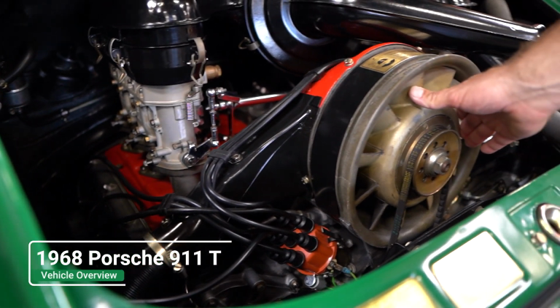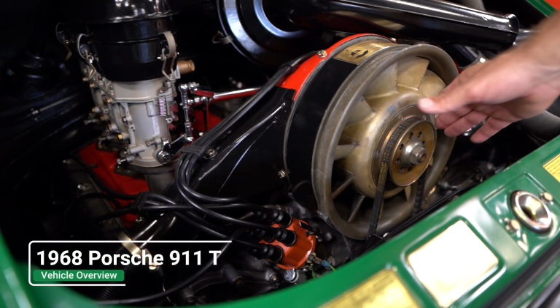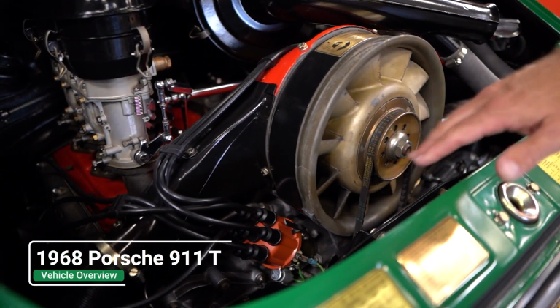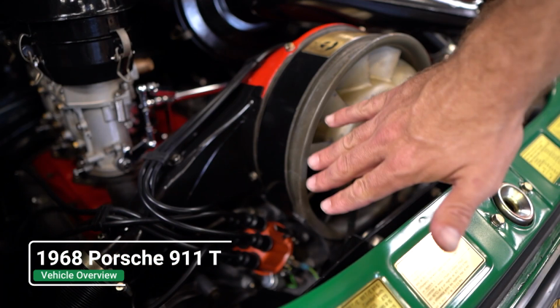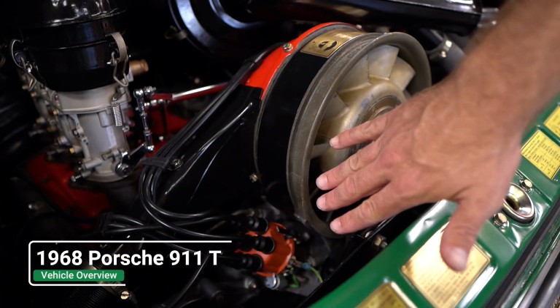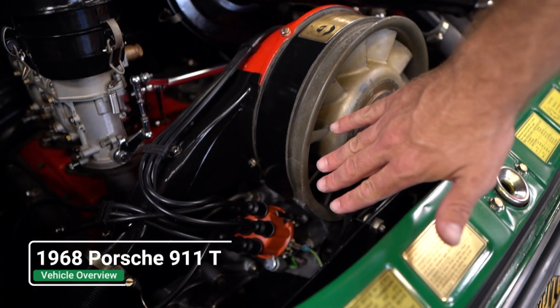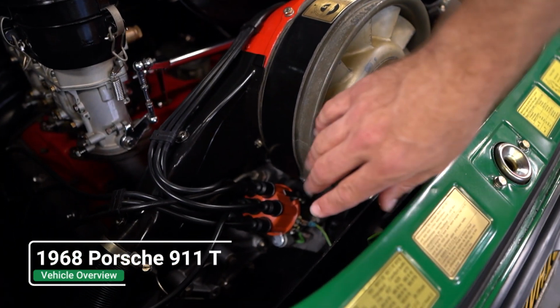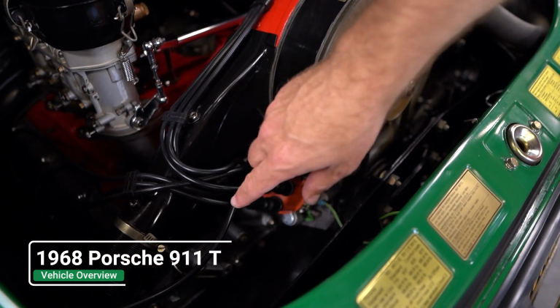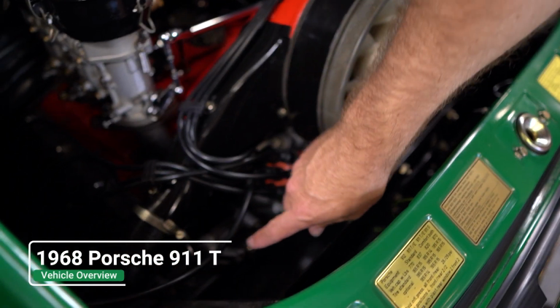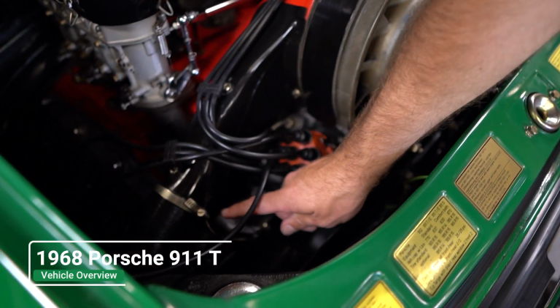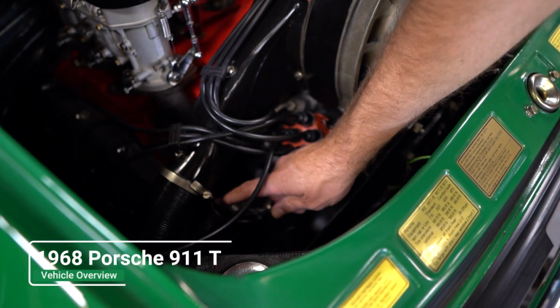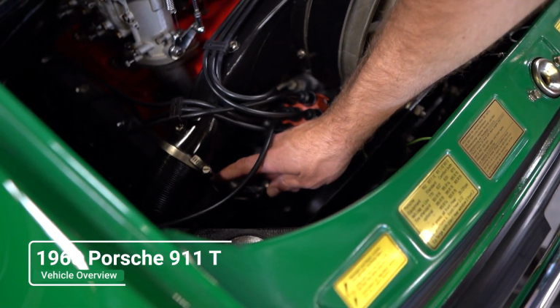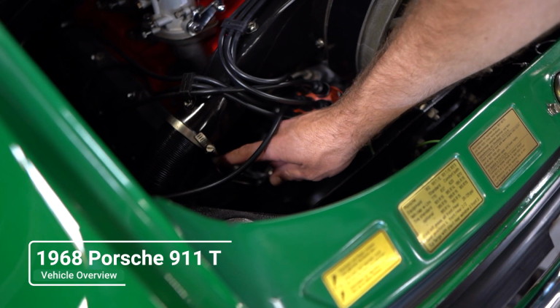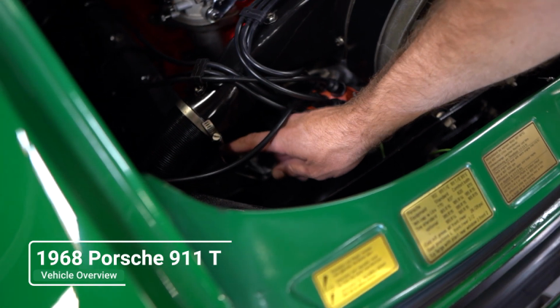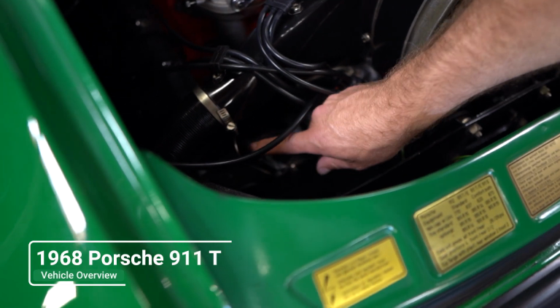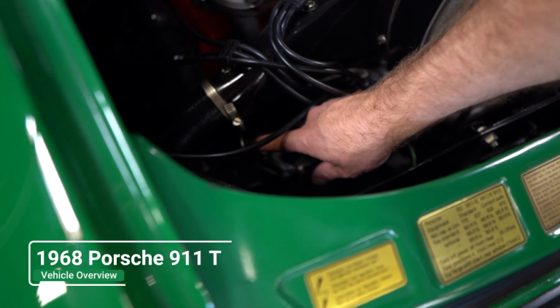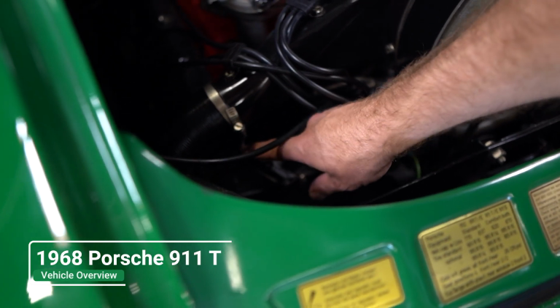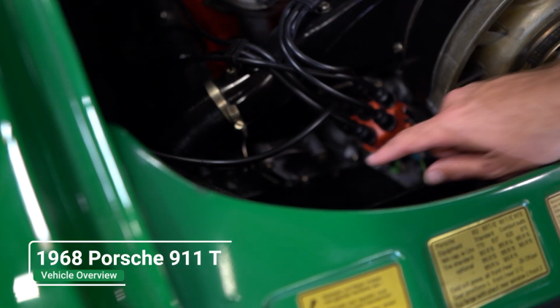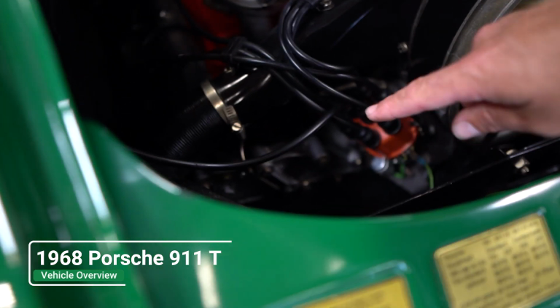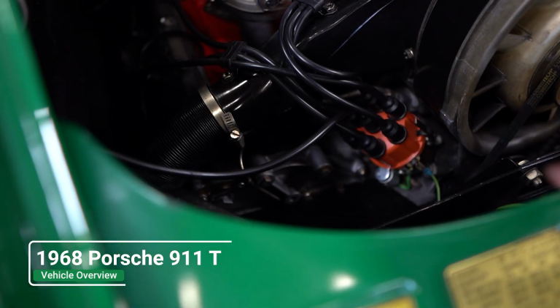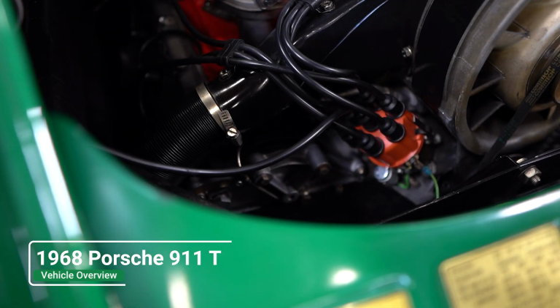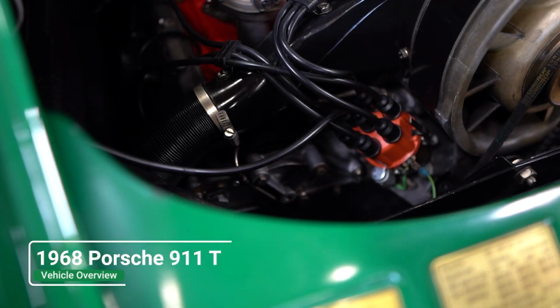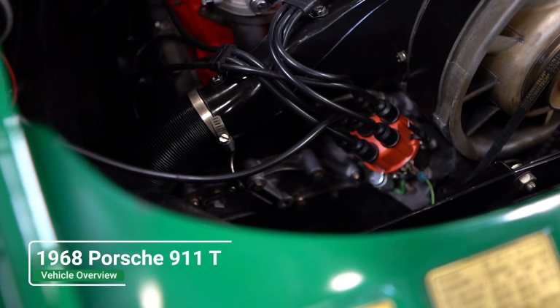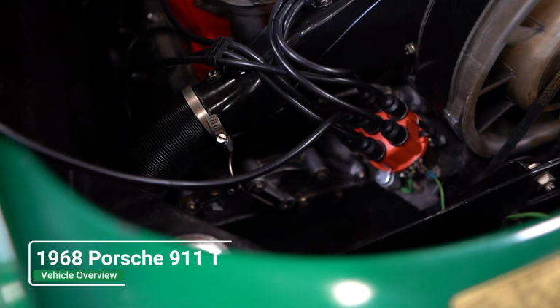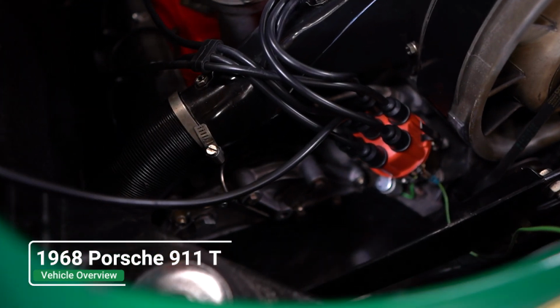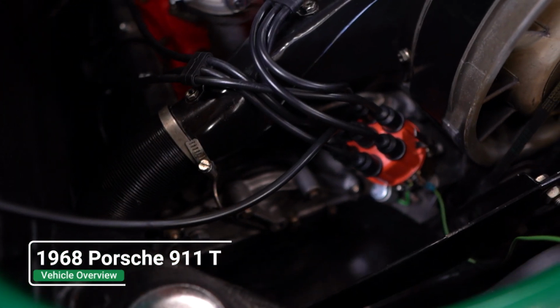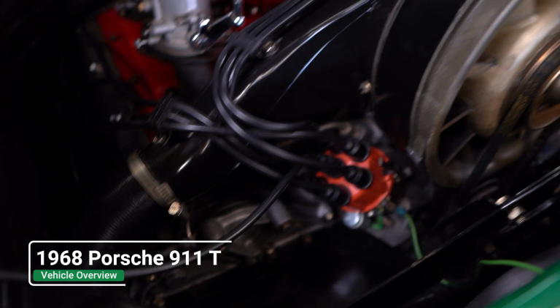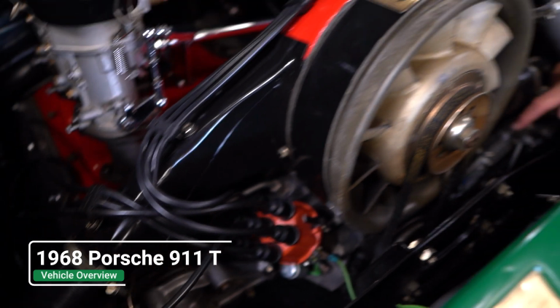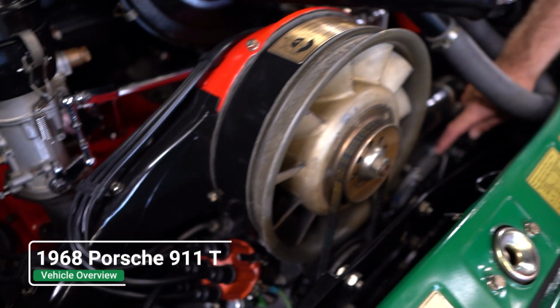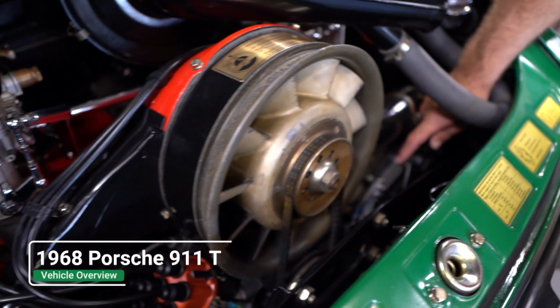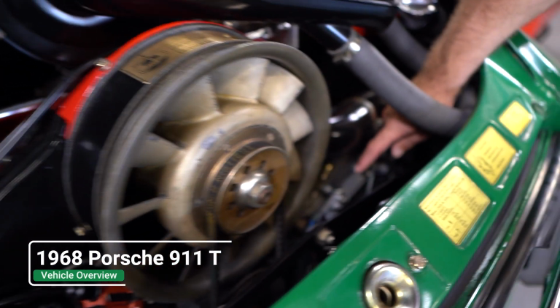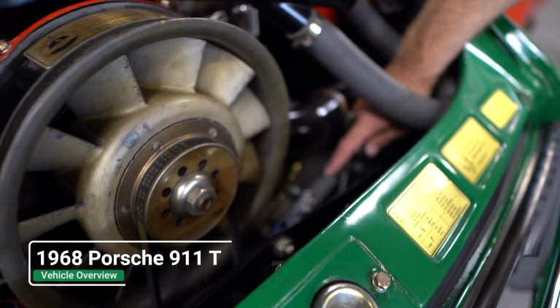It has the Carrera oil fed tensioners. You can tell by that oil line that's added right there on the left, and then over here on the right is the Carrera oil fed tensioner.